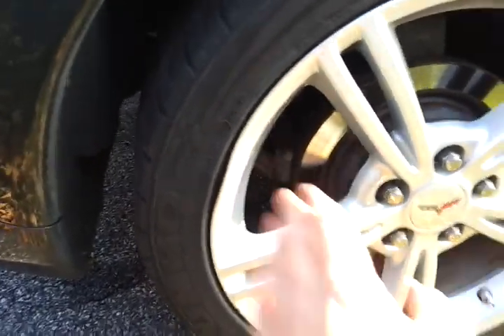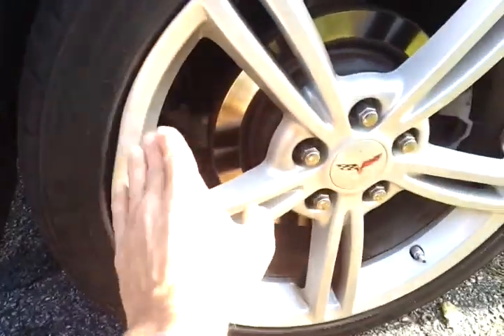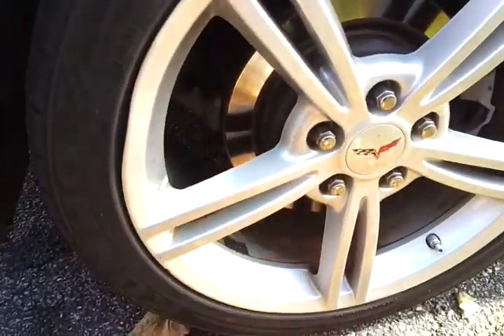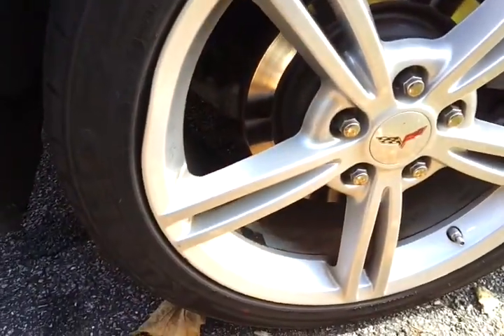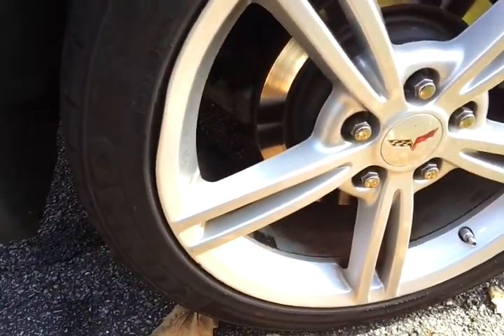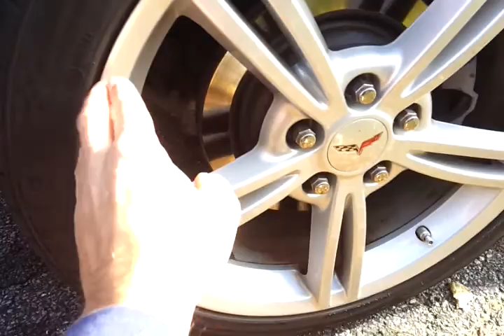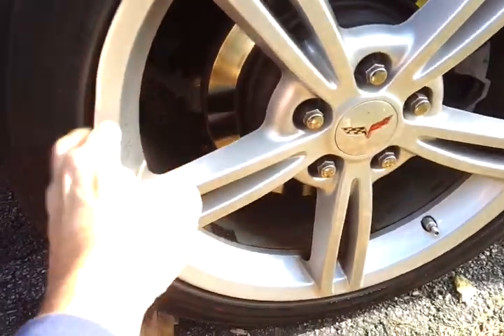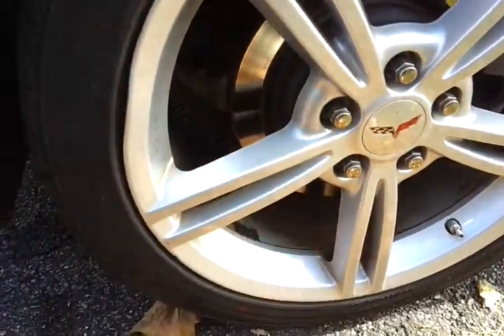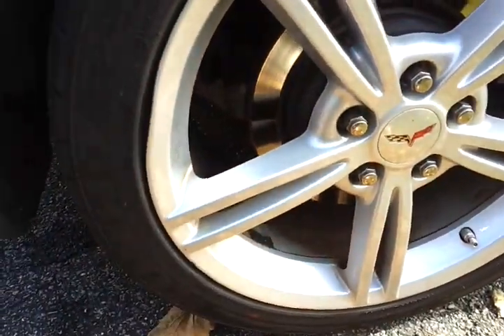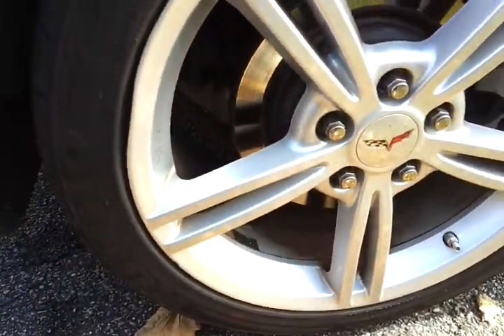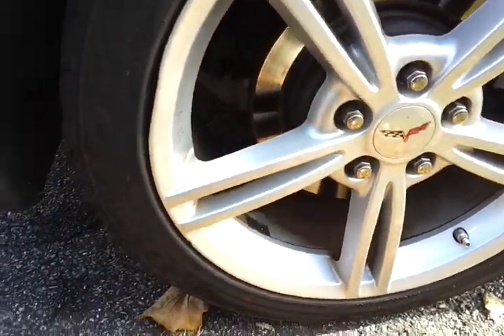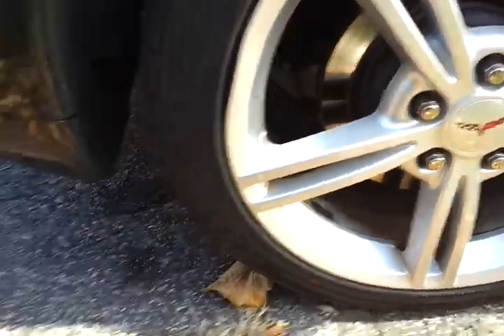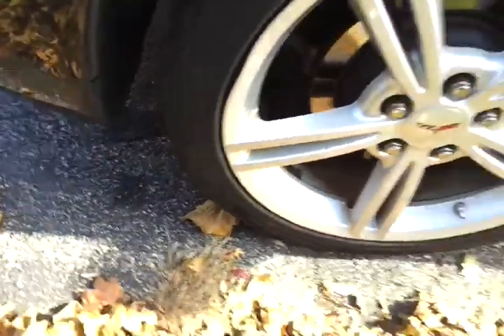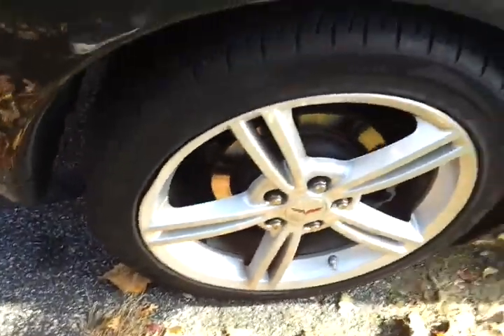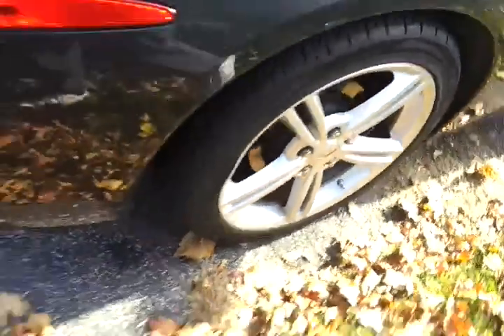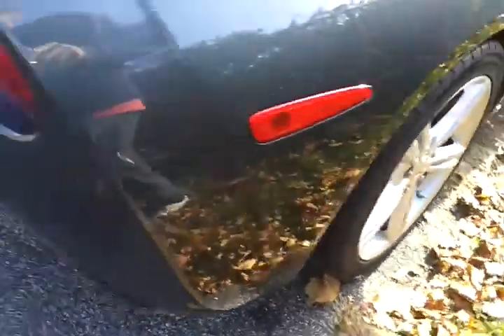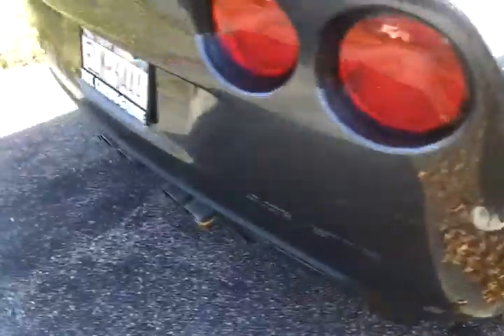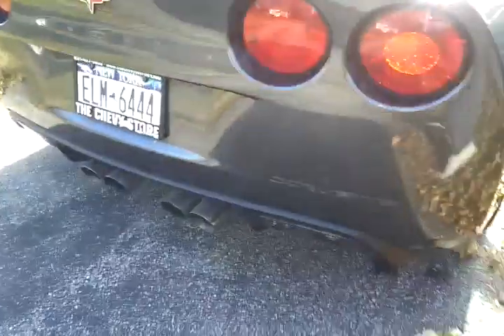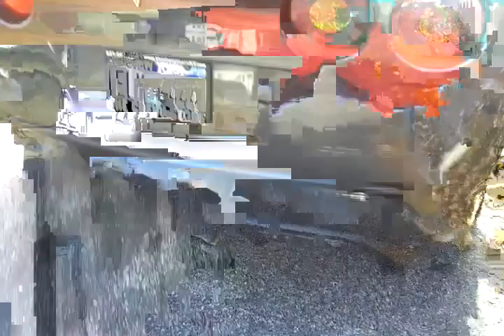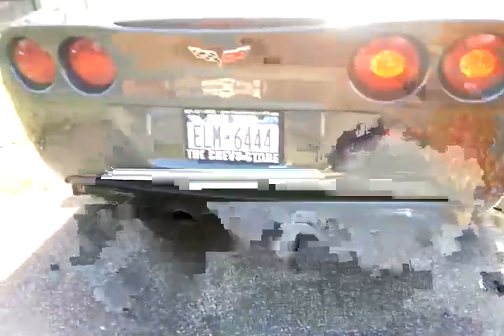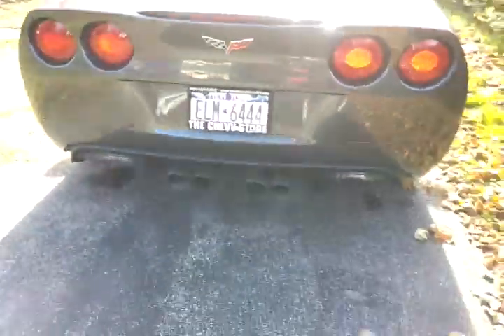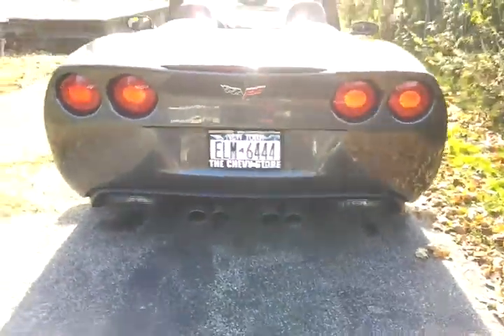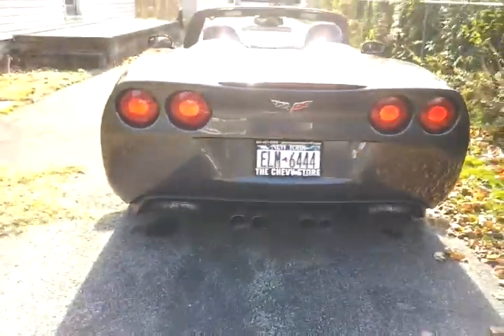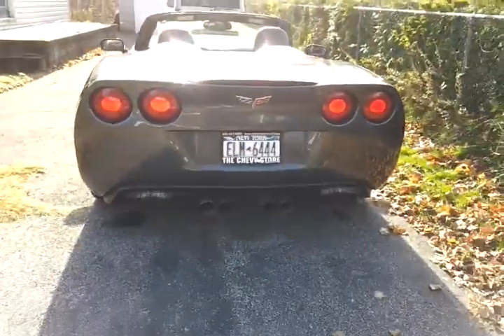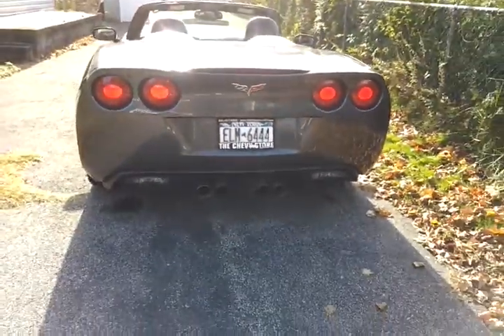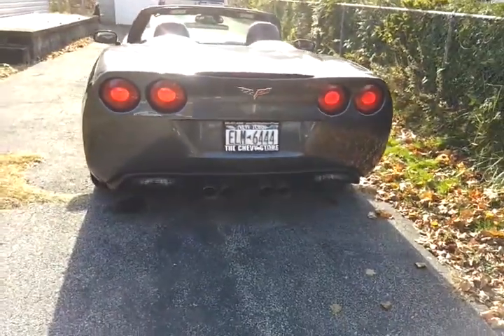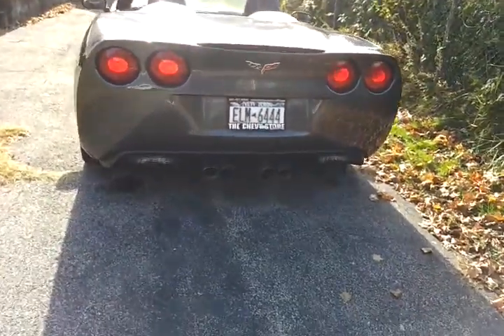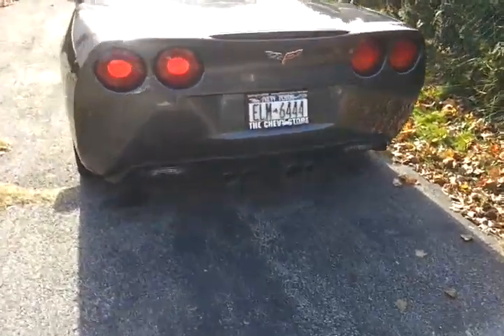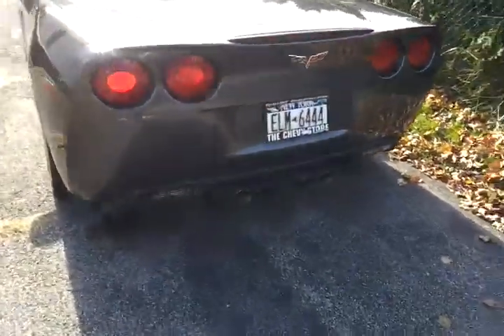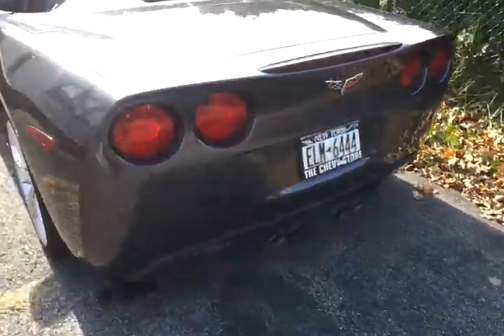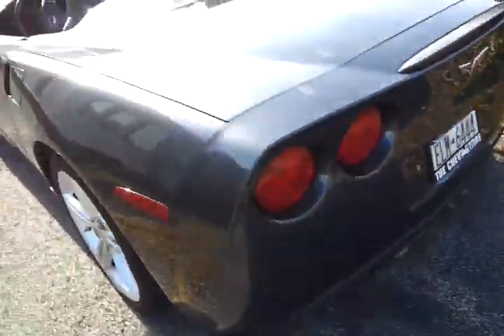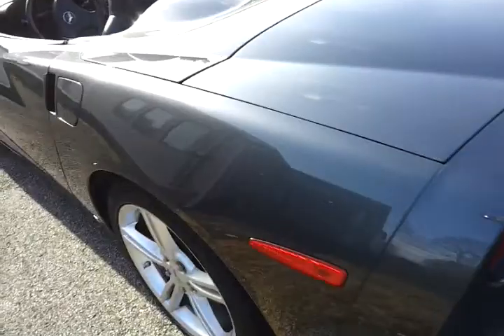The back right side also has a dent — thanks to New York potholes. Those are the only two flaws in the car. Other than that, the car is in very good shape, as you can see.